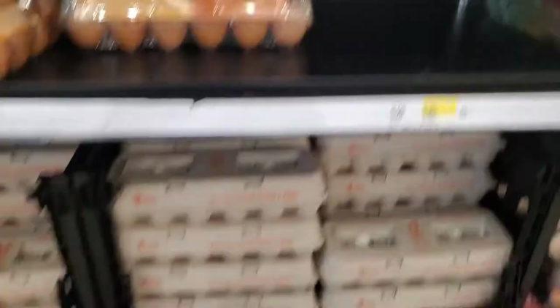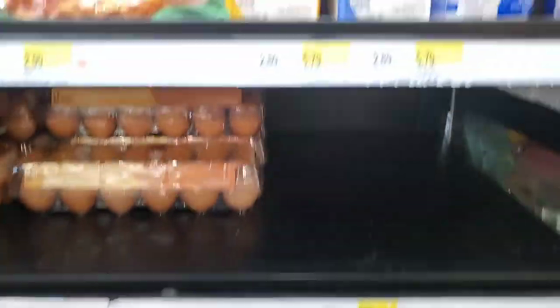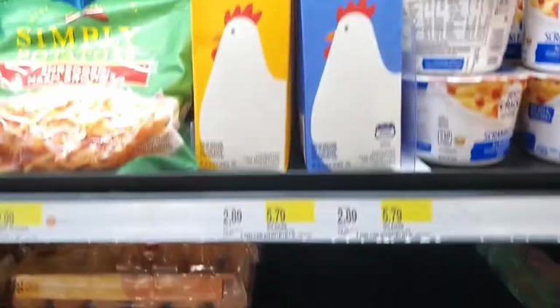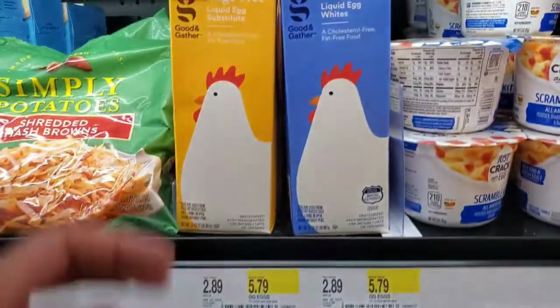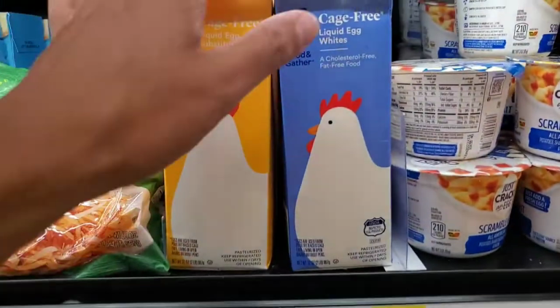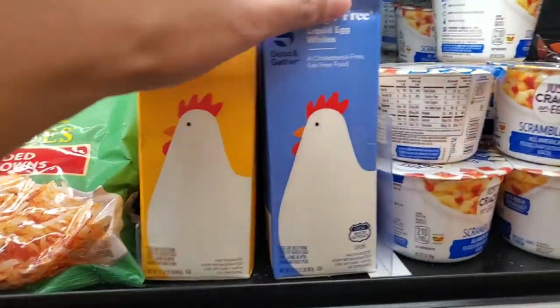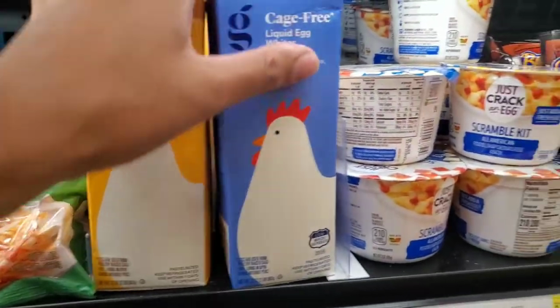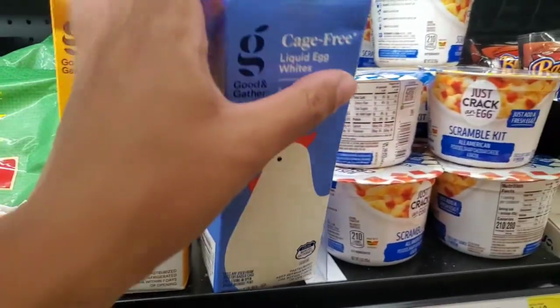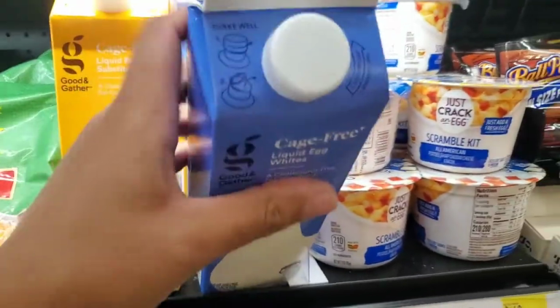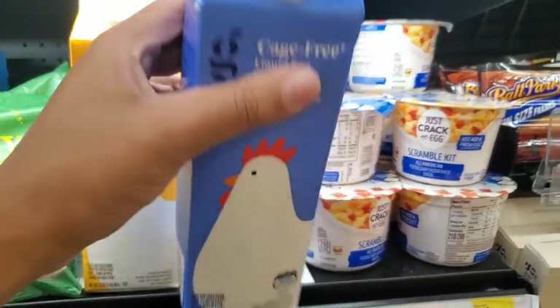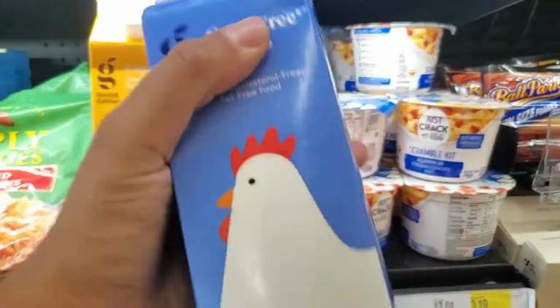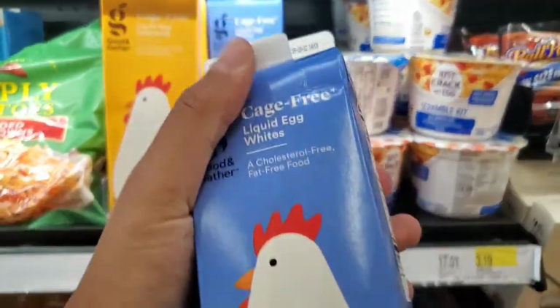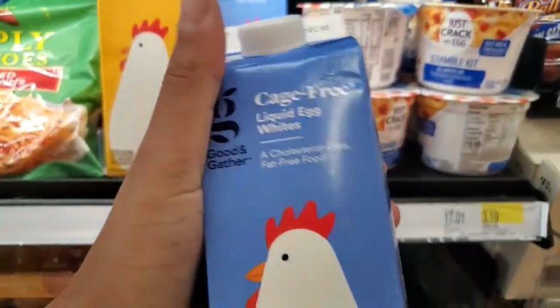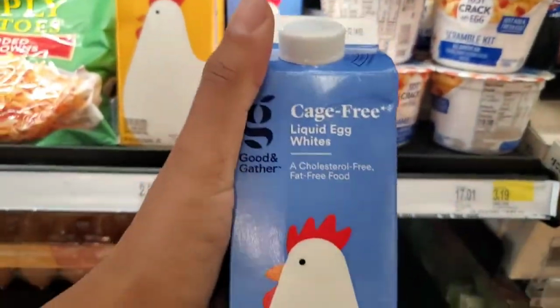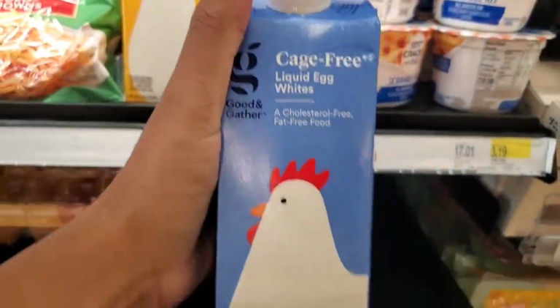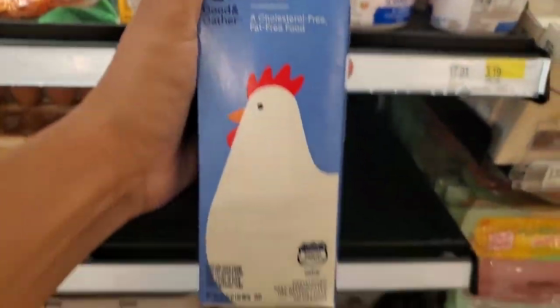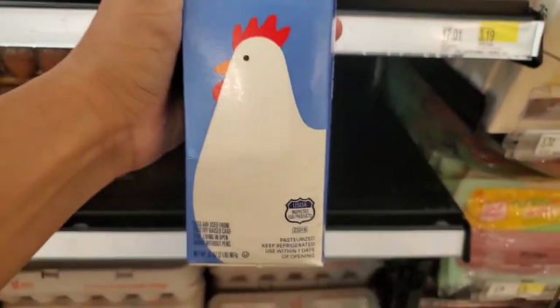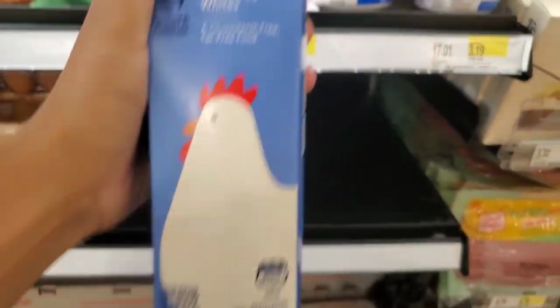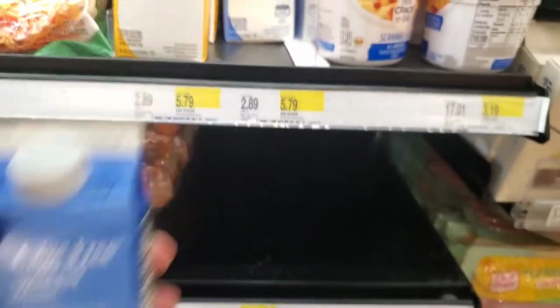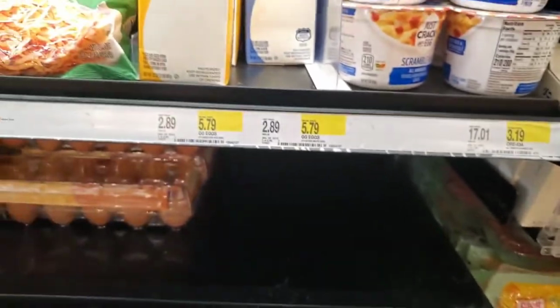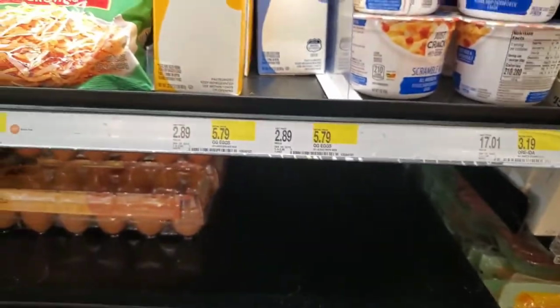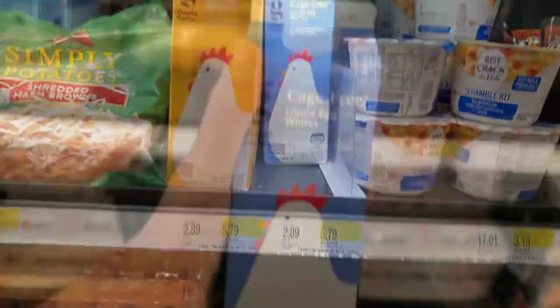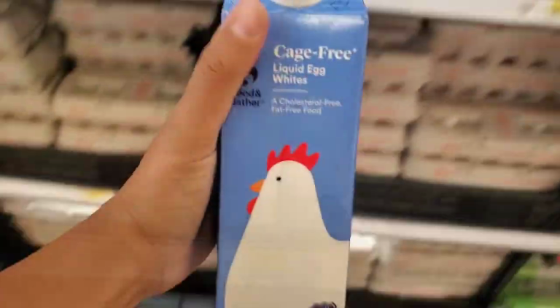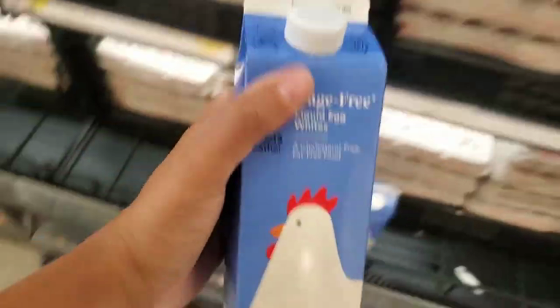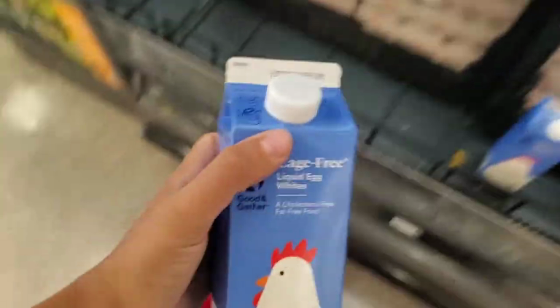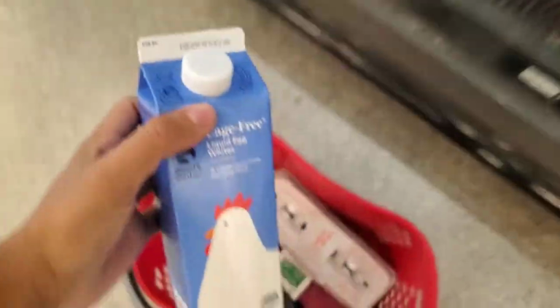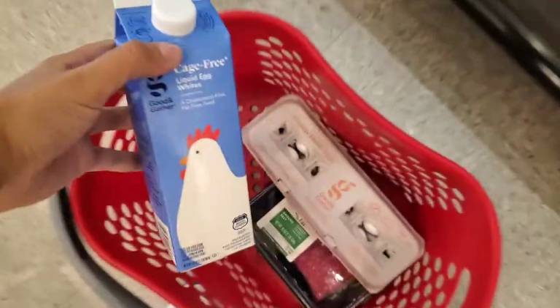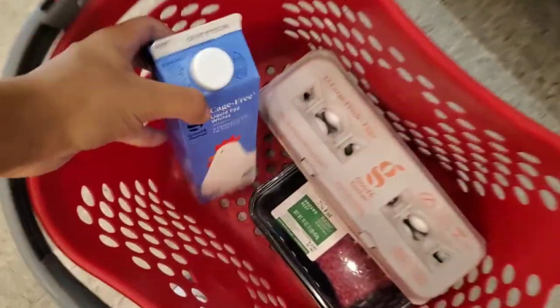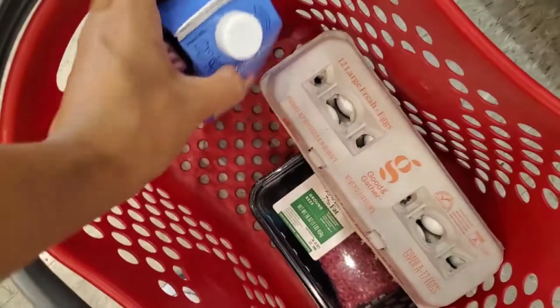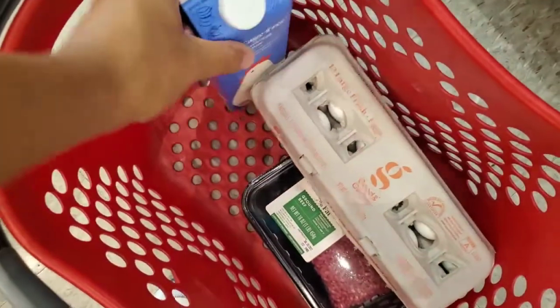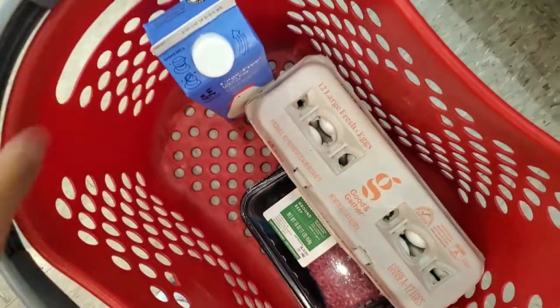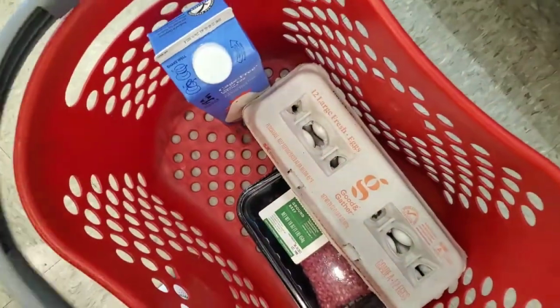Along with the eggs we just got, we want to get ourselves some liquid egg whites. Target has the cheapest variety. You can get them at ShopRite too. High protein, low calorie, volume eating.